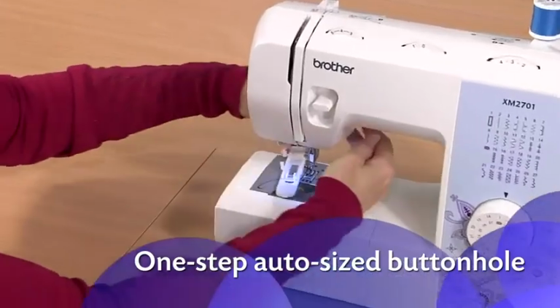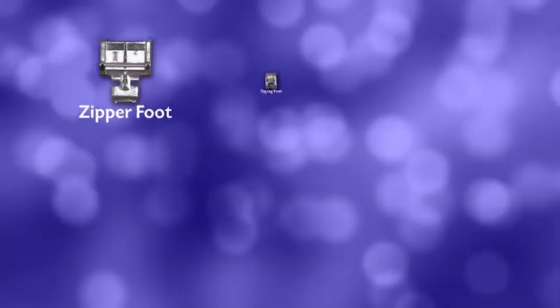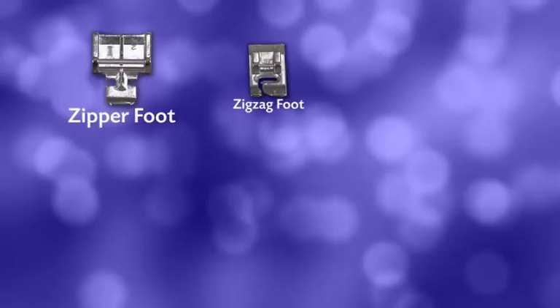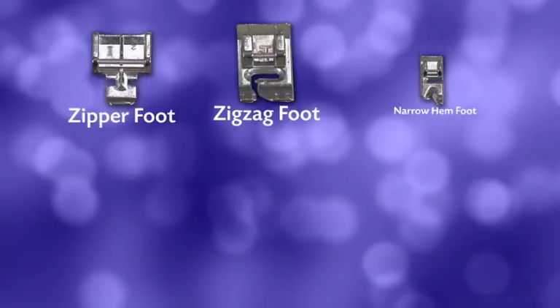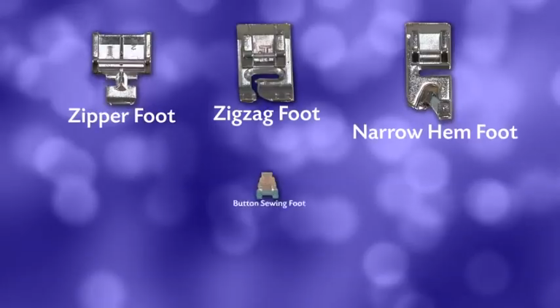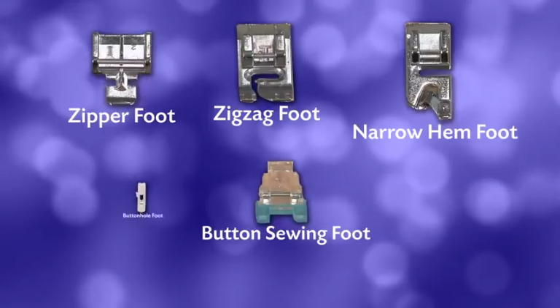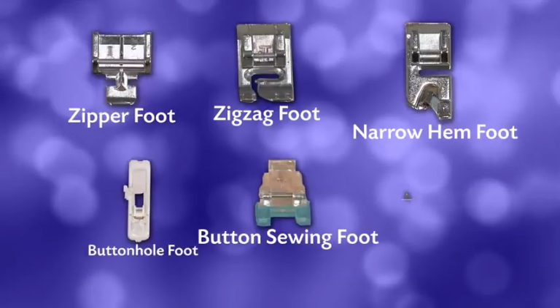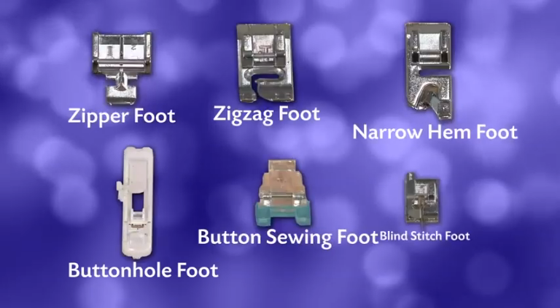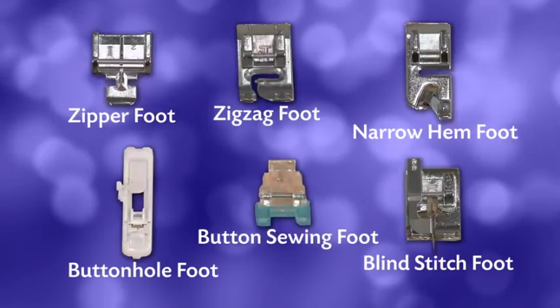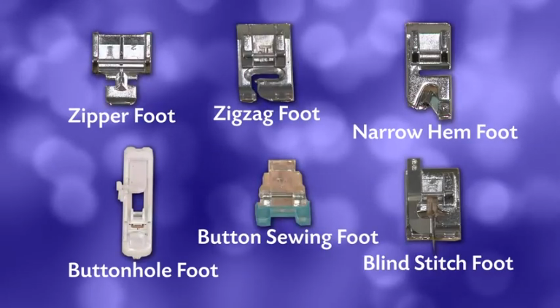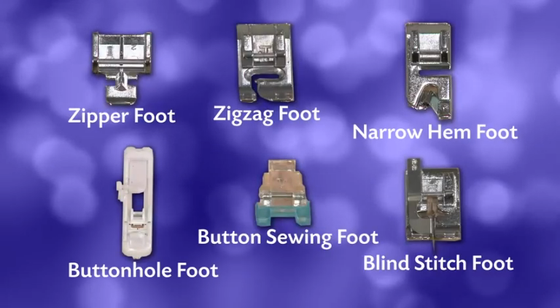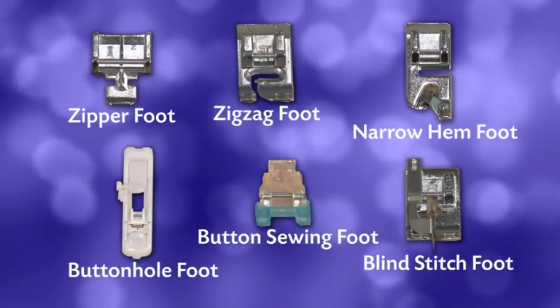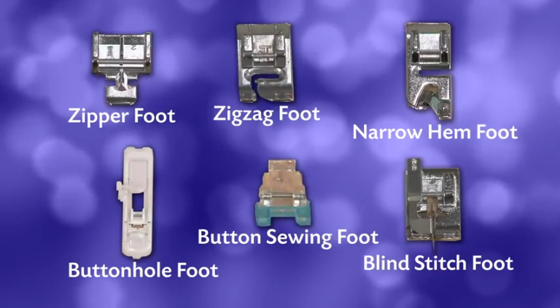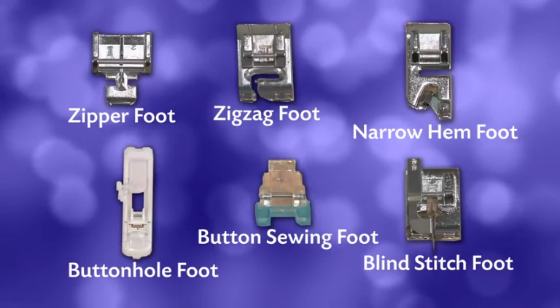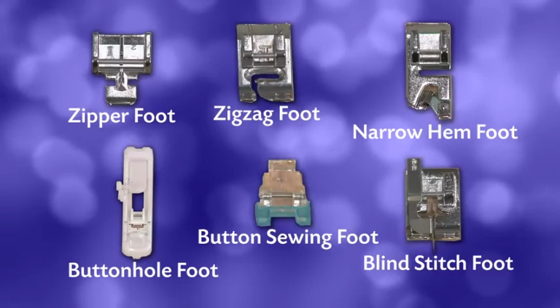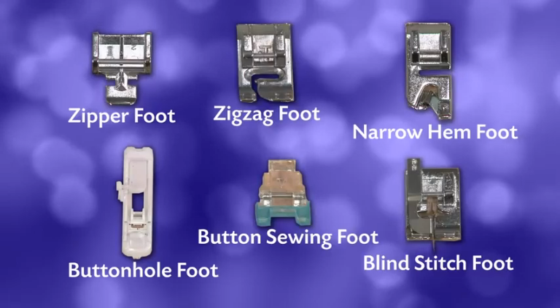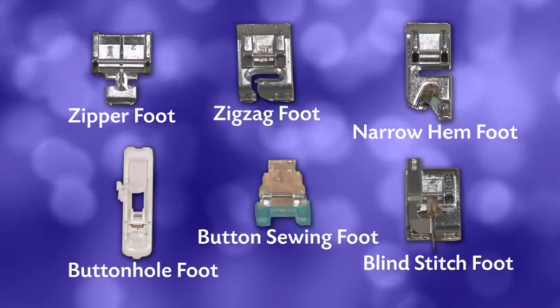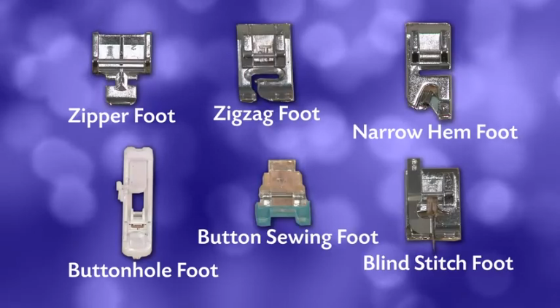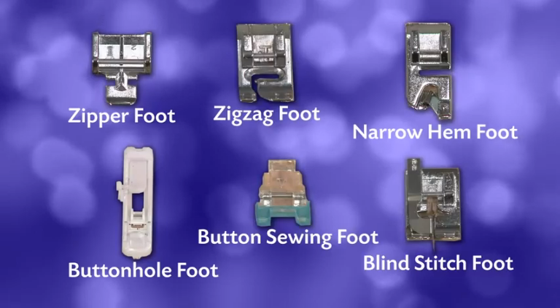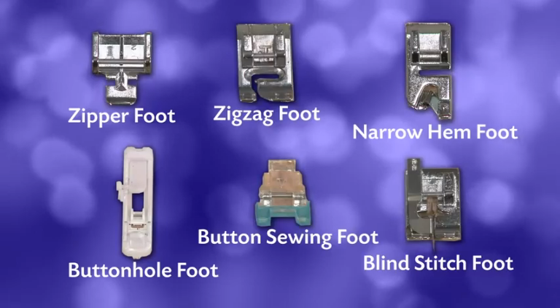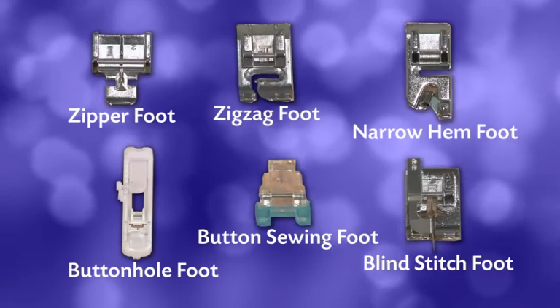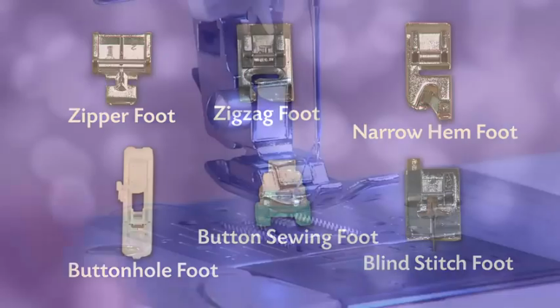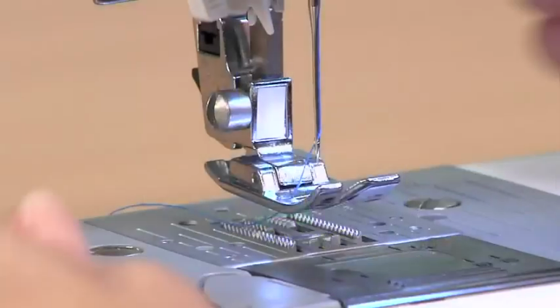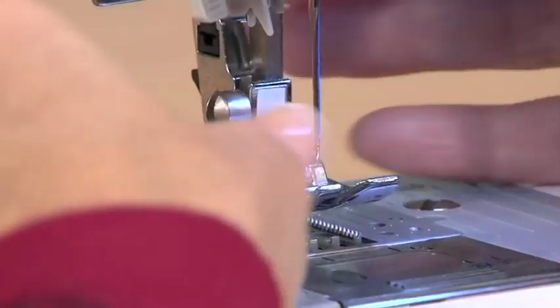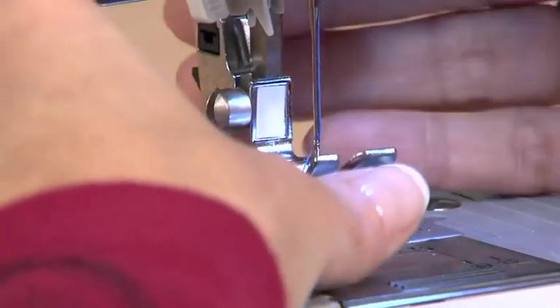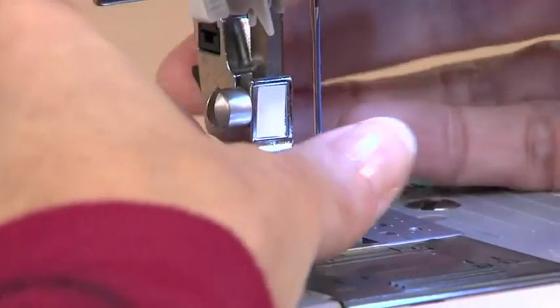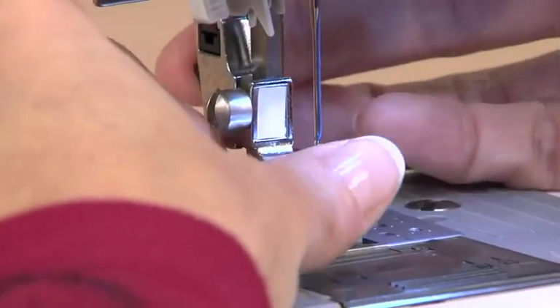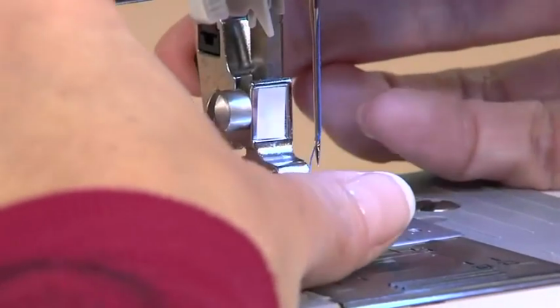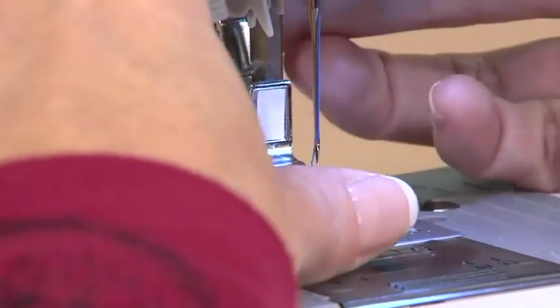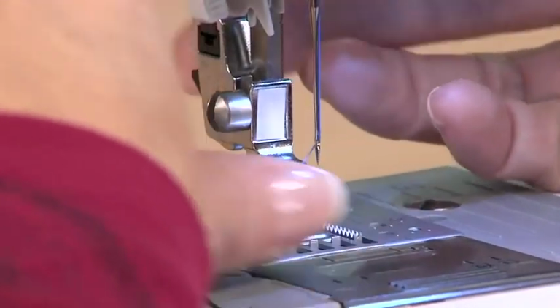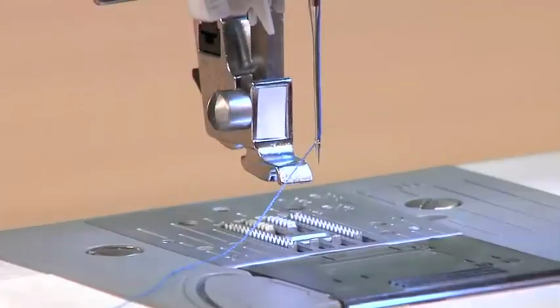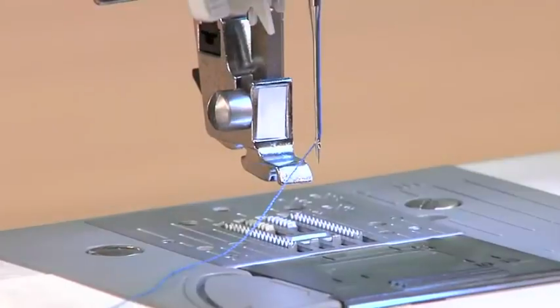You also get six quick-change sewing feet — a tremendous value. It's incredibly easy to change between feet.